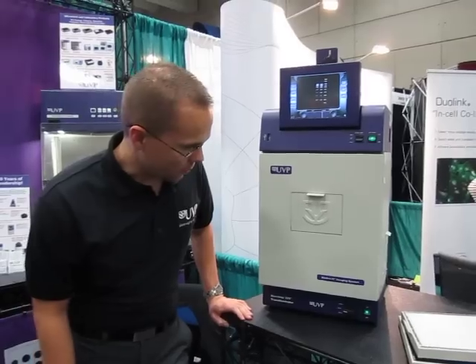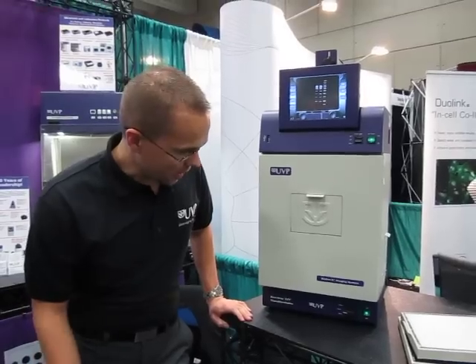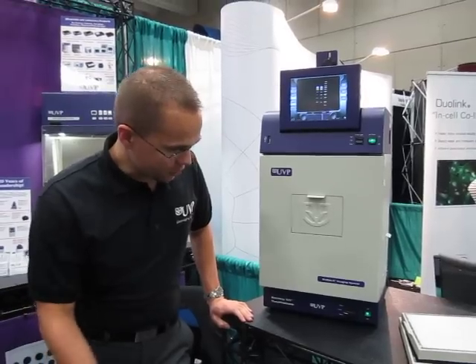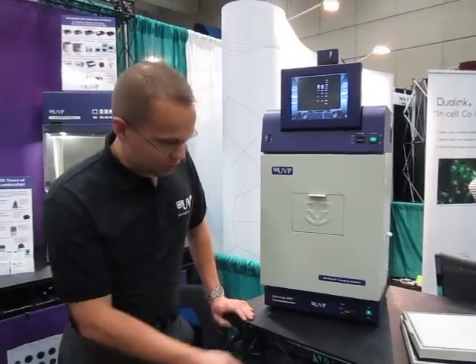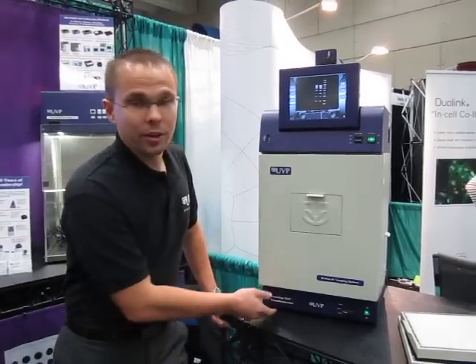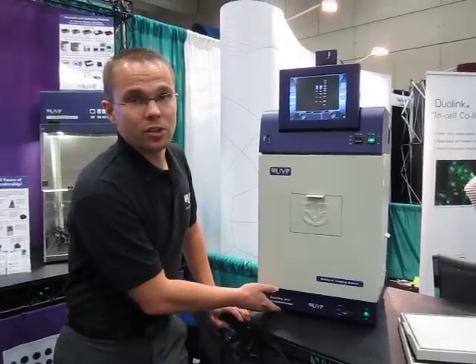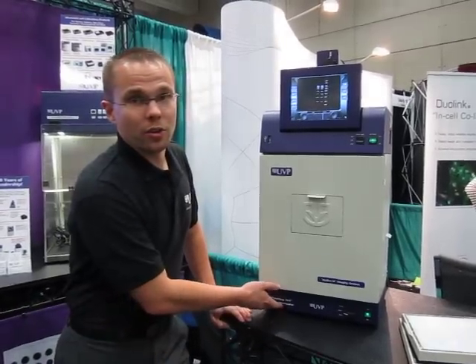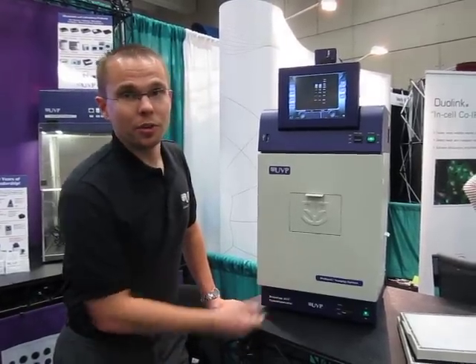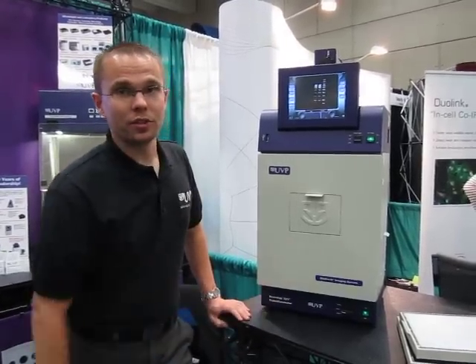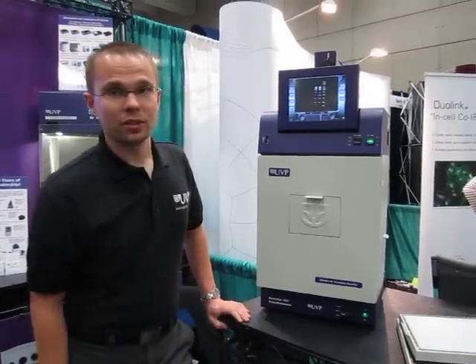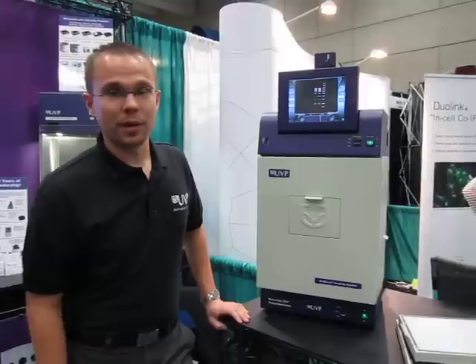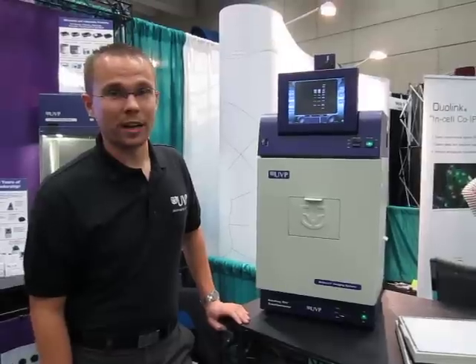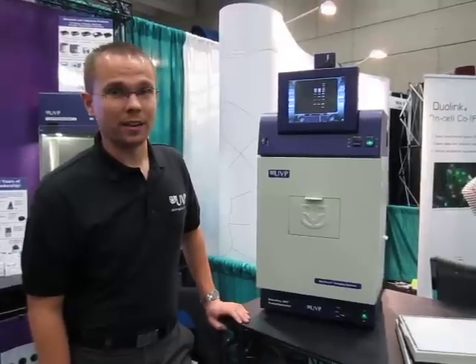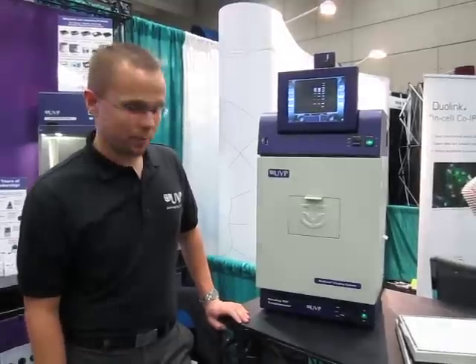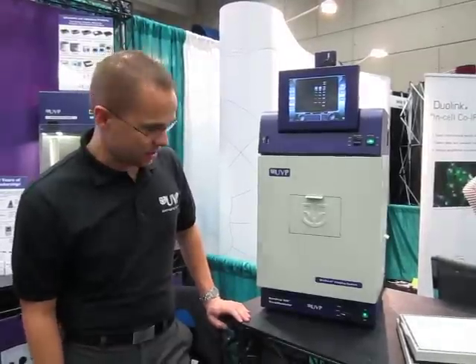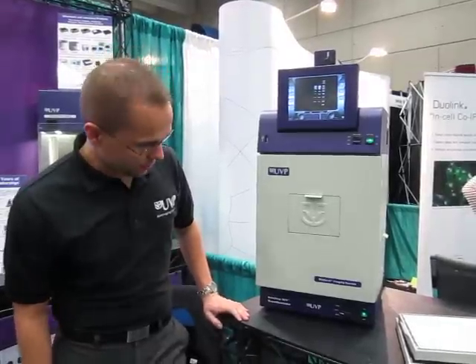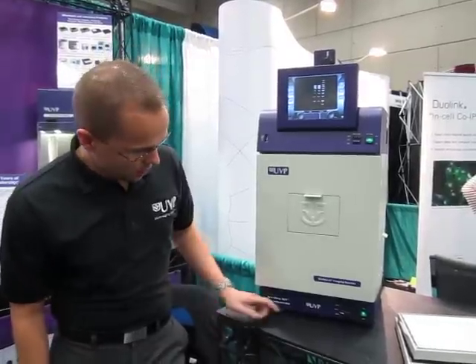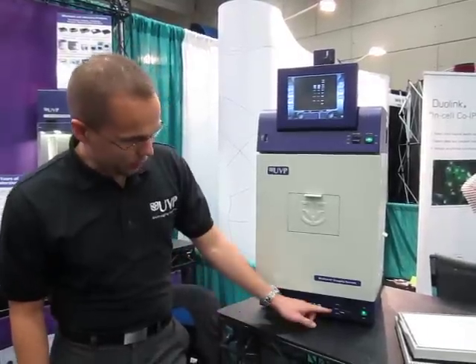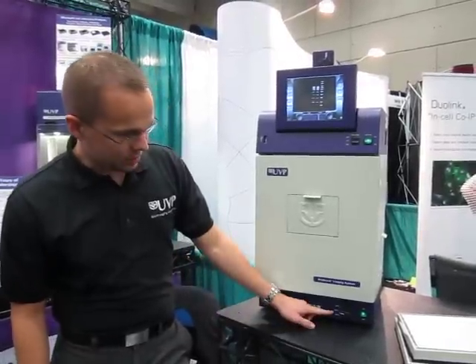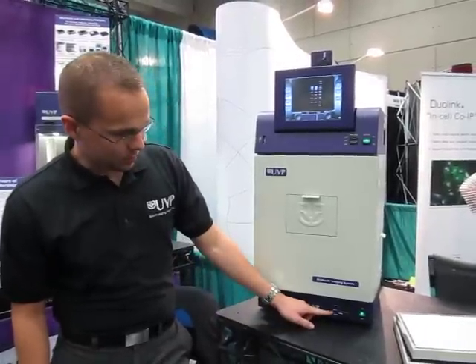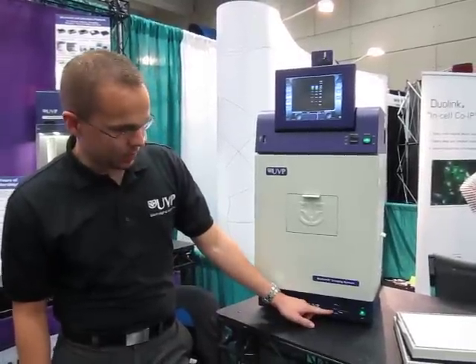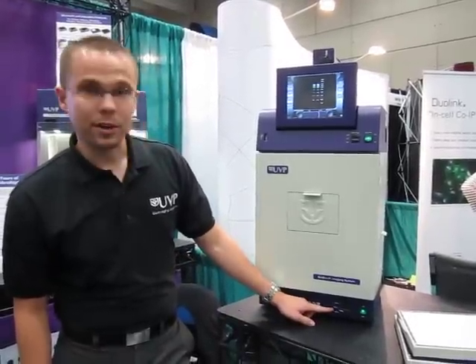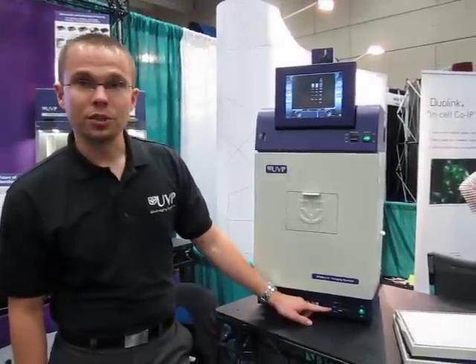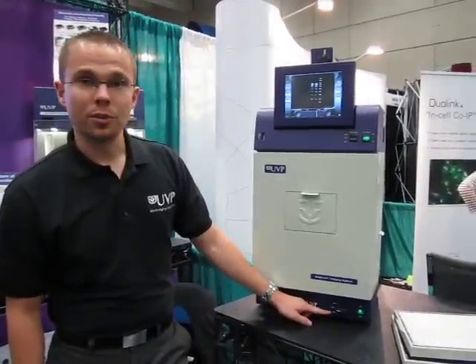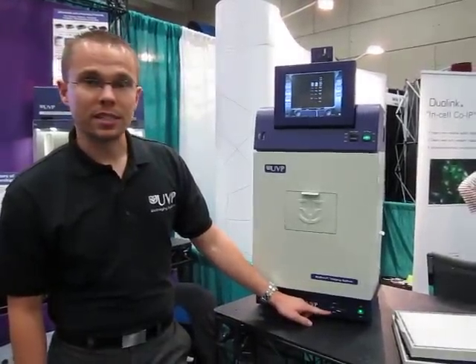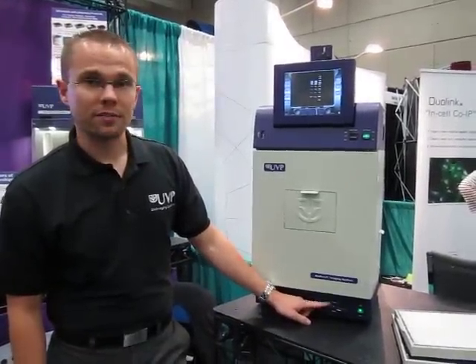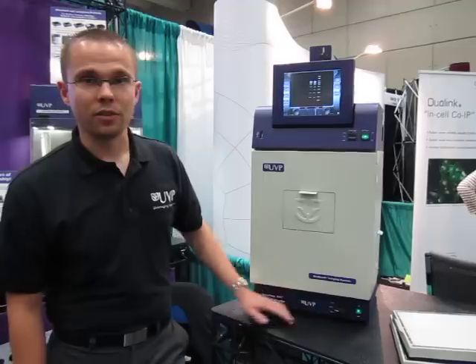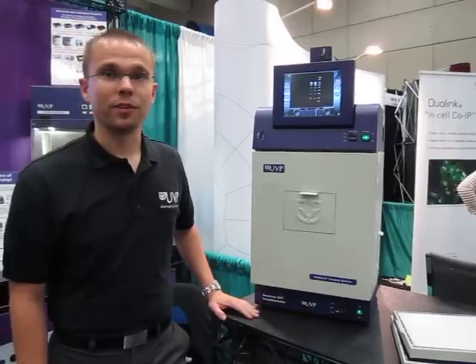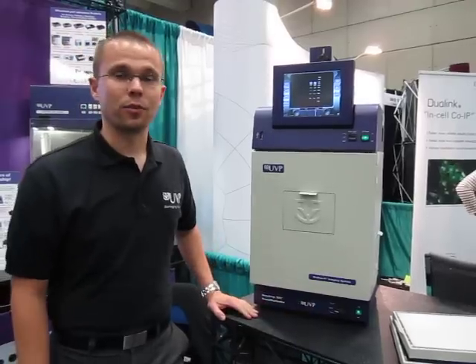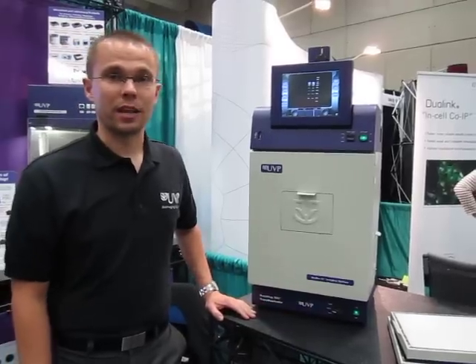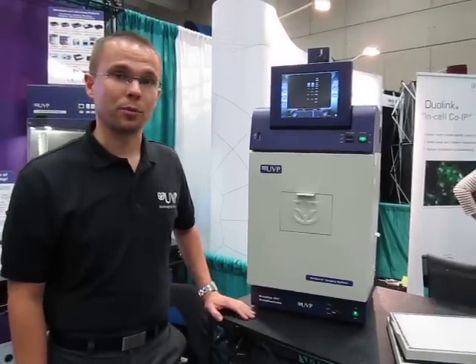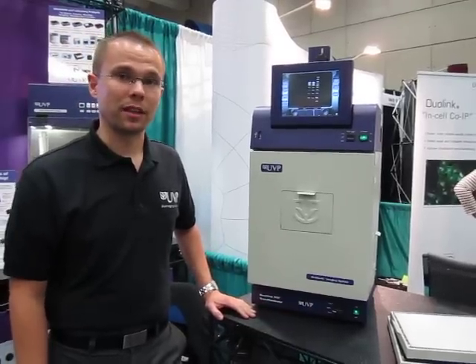One last feature I want to show you here is our 3UV transilluminator located on the bottom of the system, where you can select between 302, 365, and 254 nanometer wavelengths.